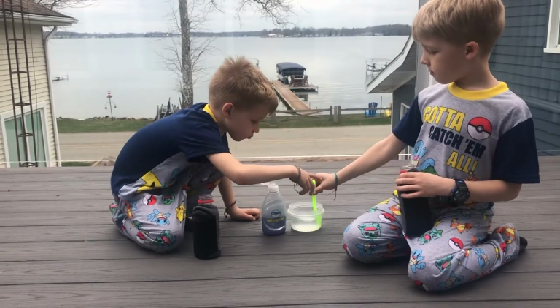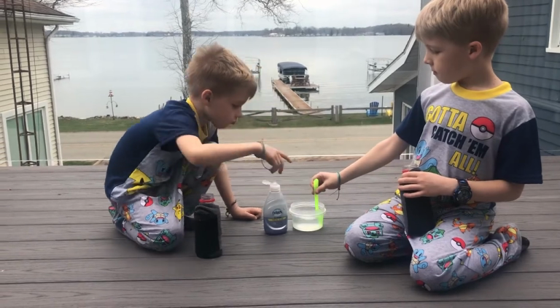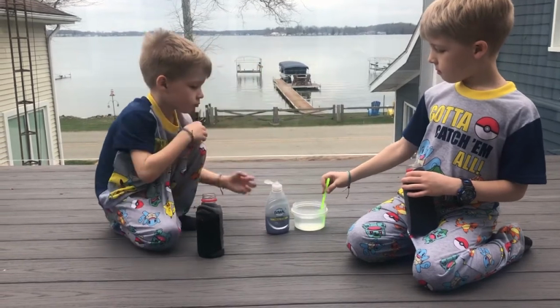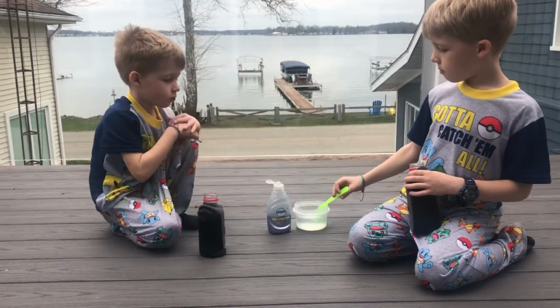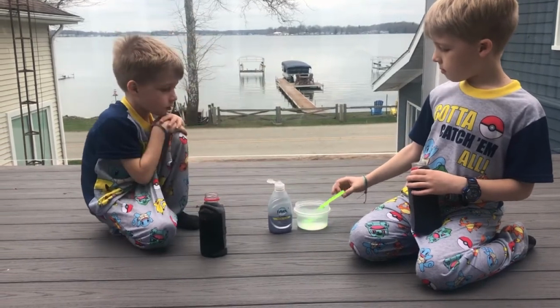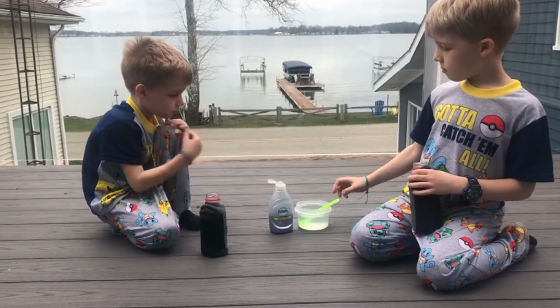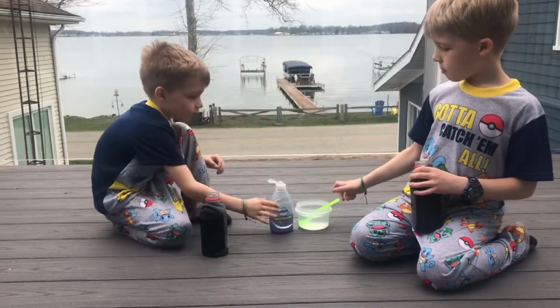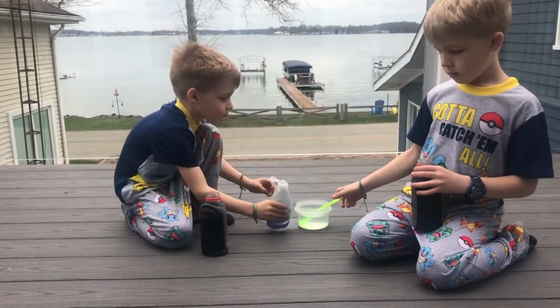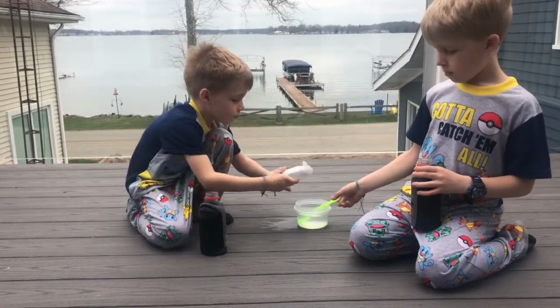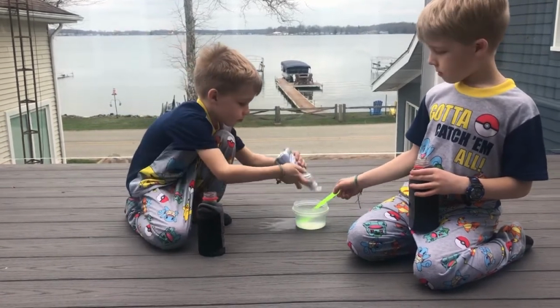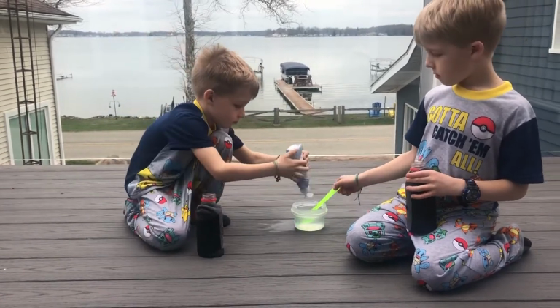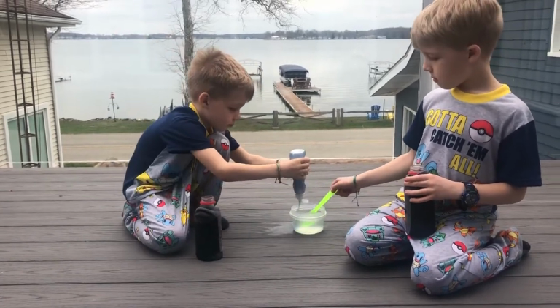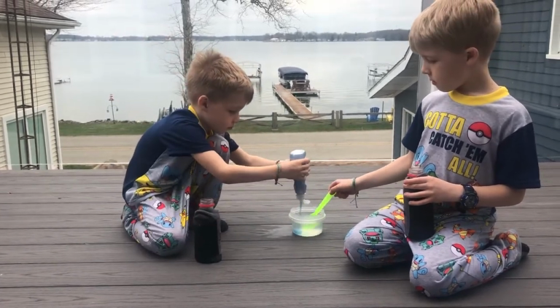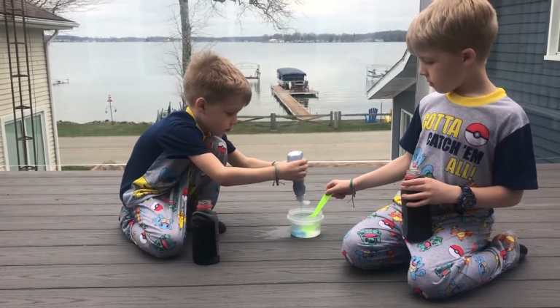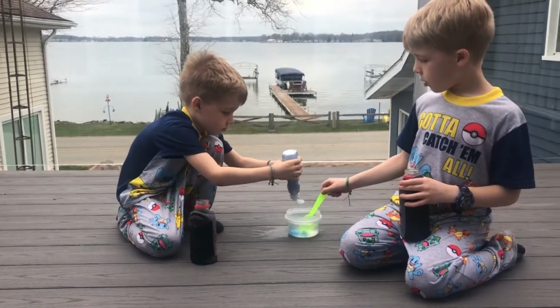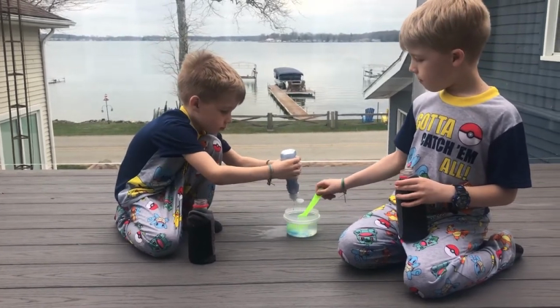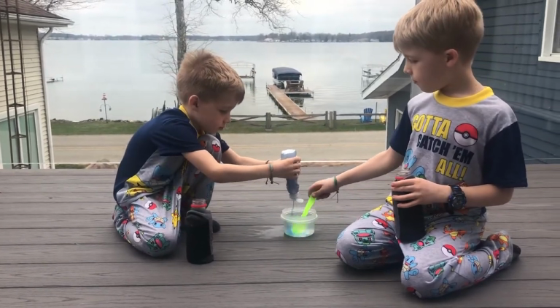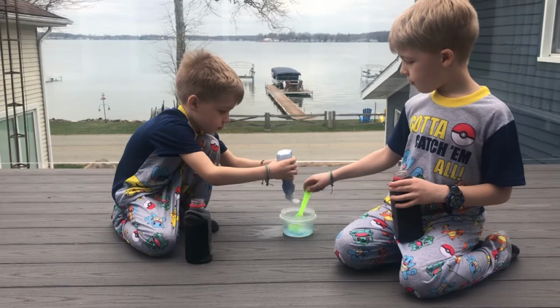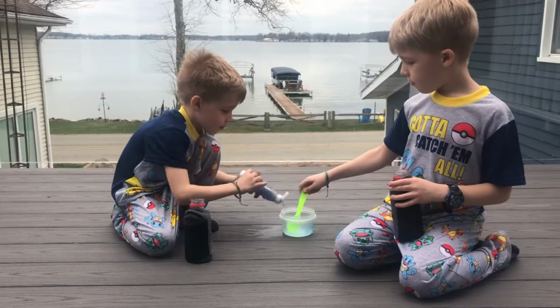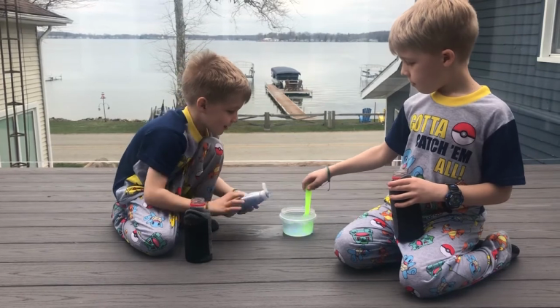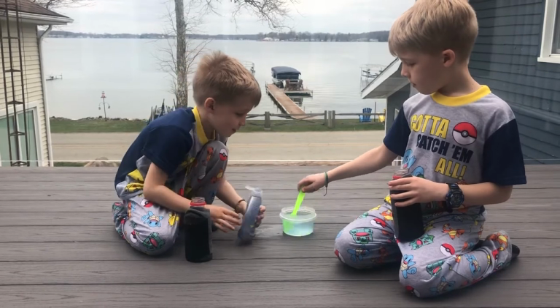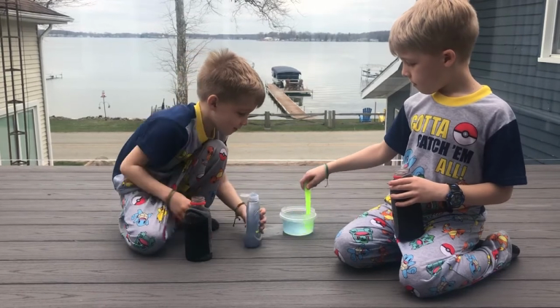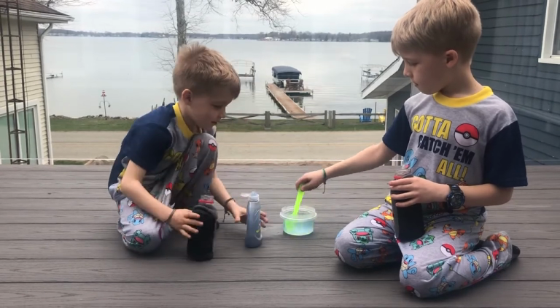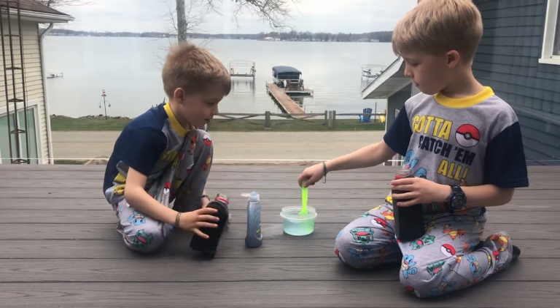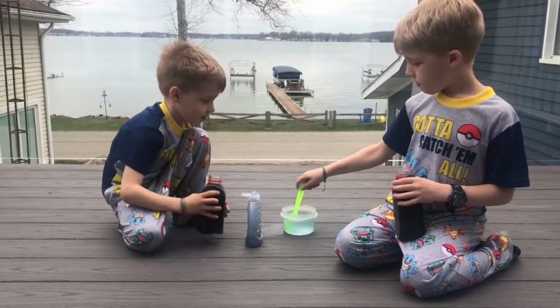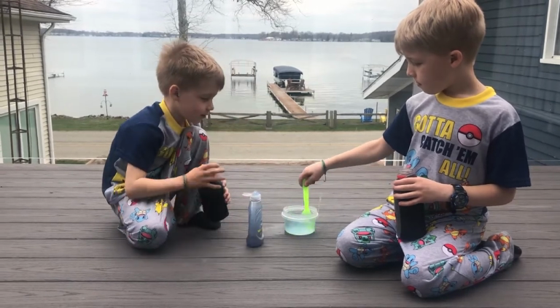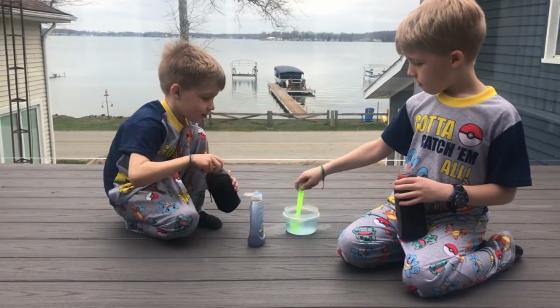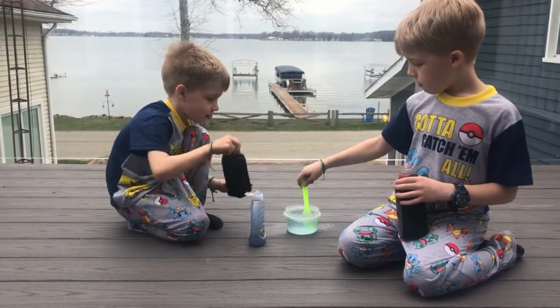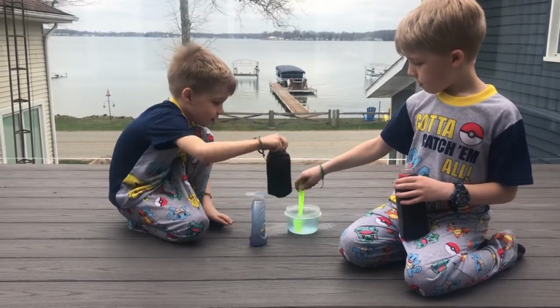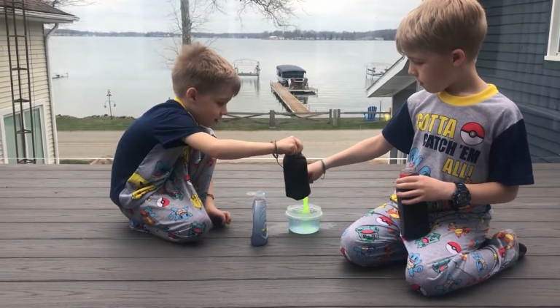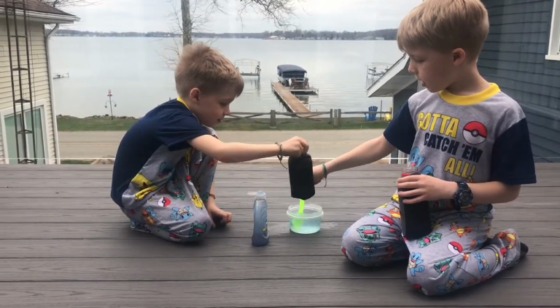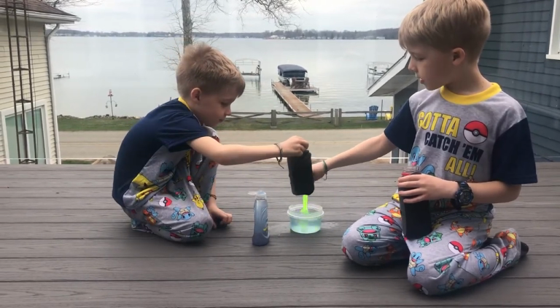Enoch, if you want to put some of that in — that's good. And then Elijah, really stir it up, get it nice and sudsy.